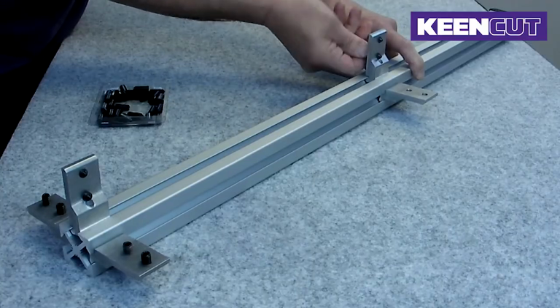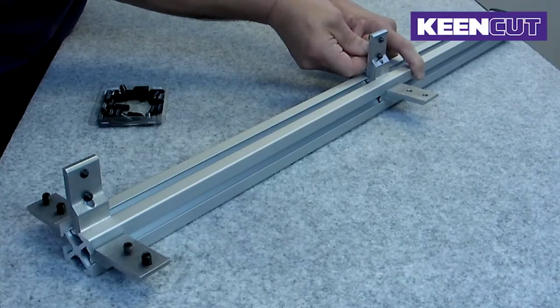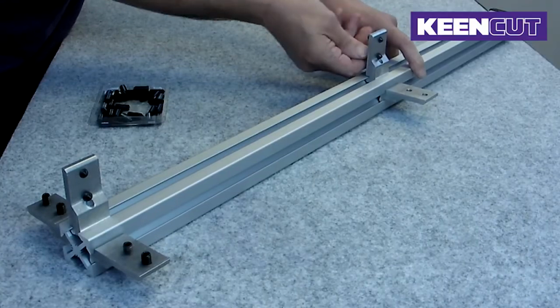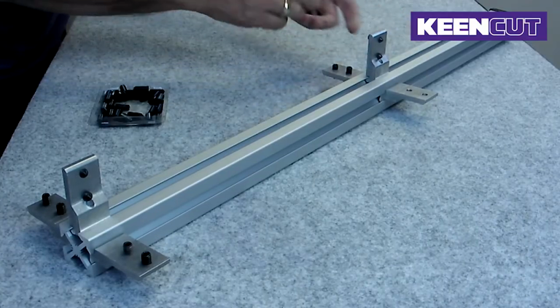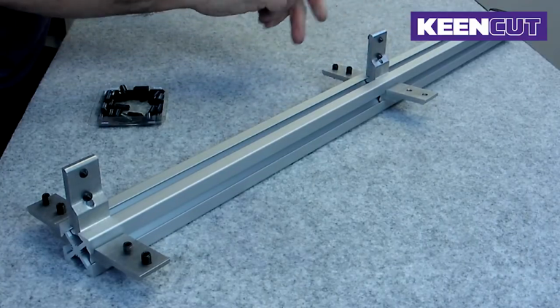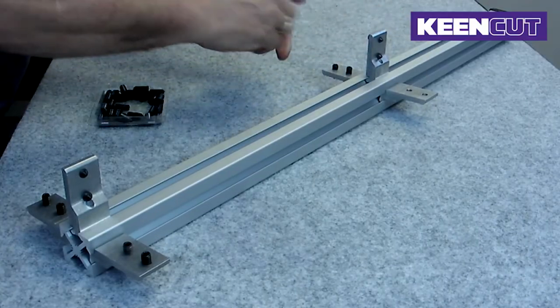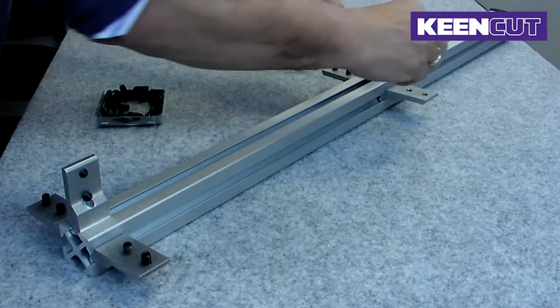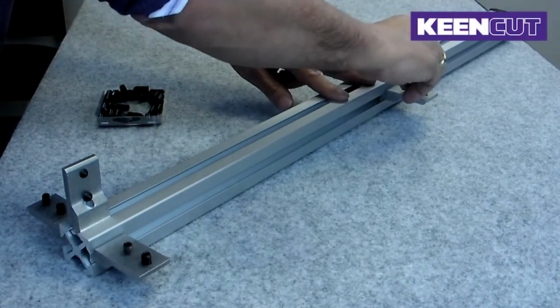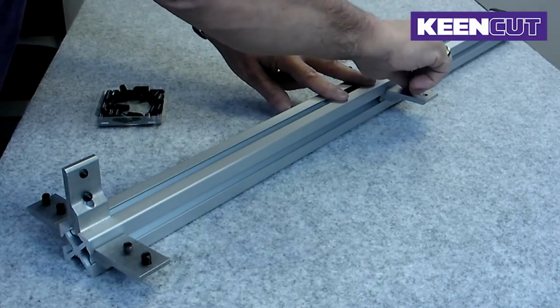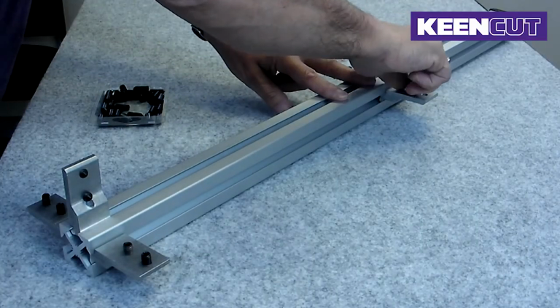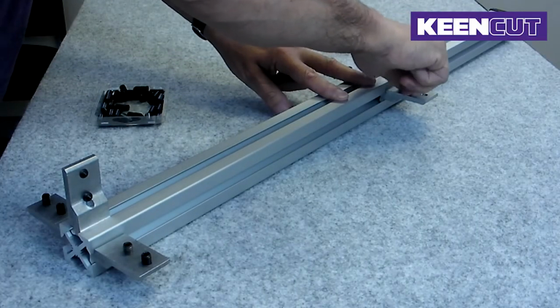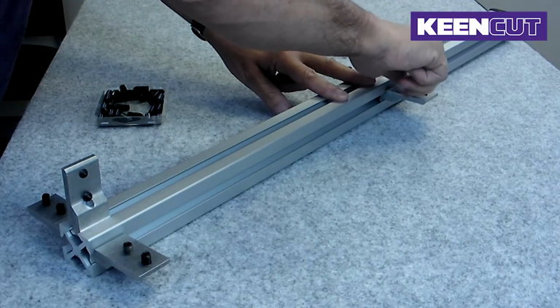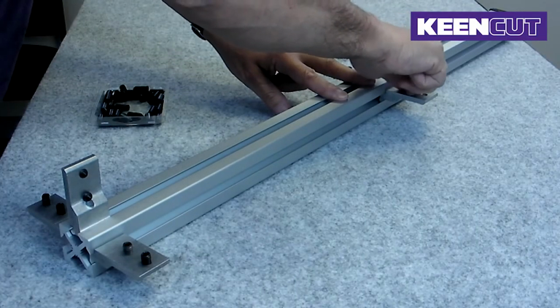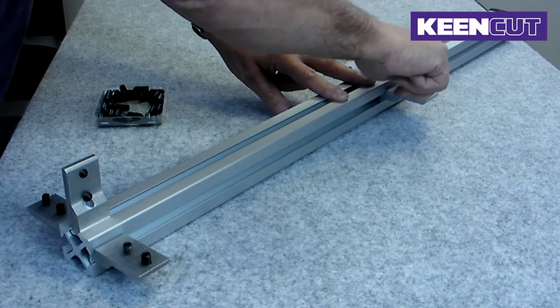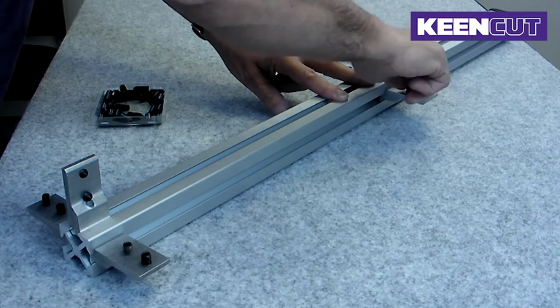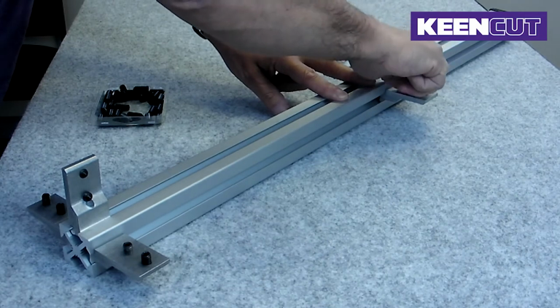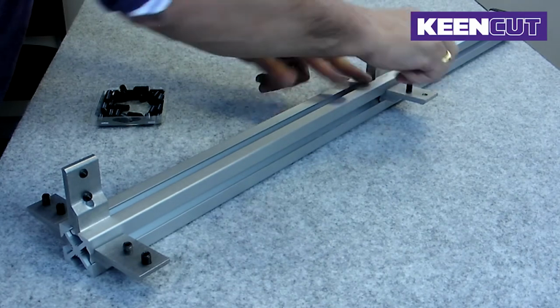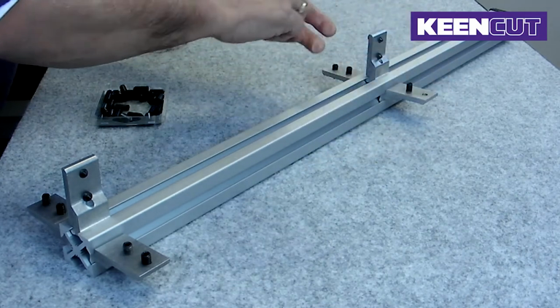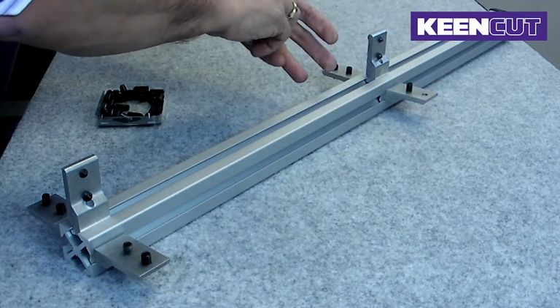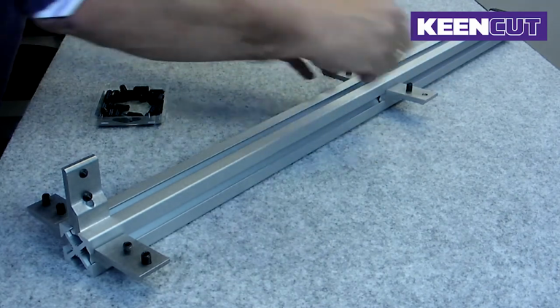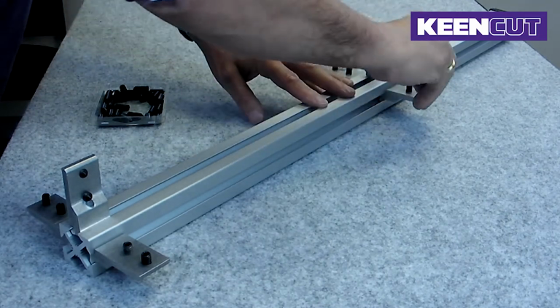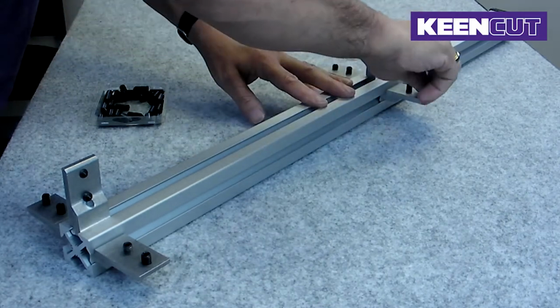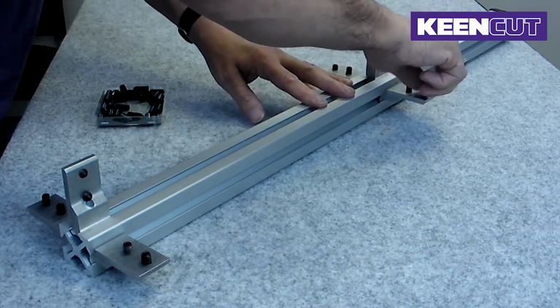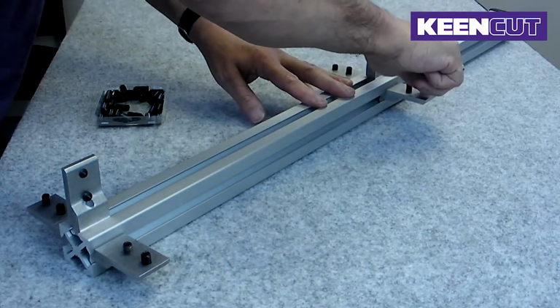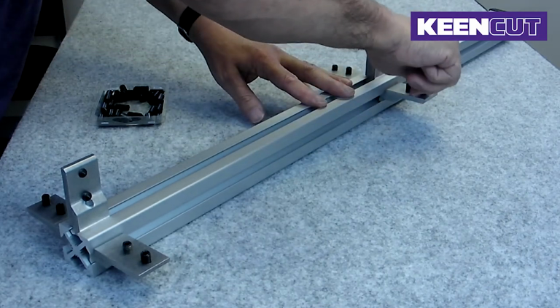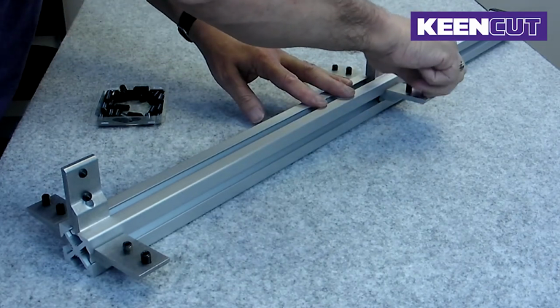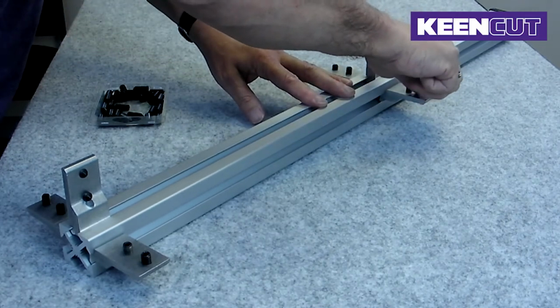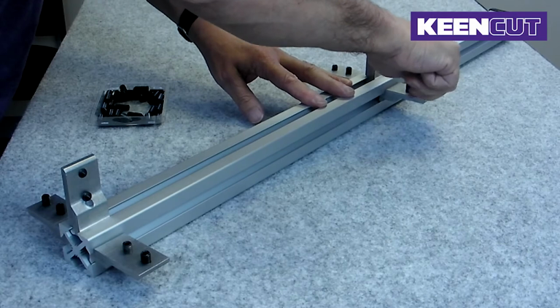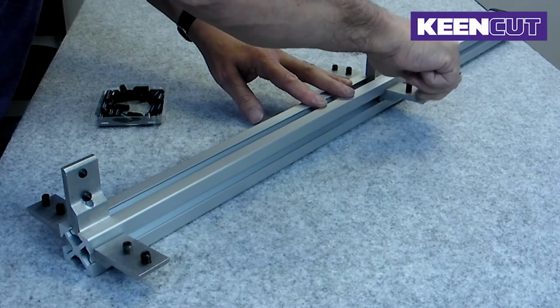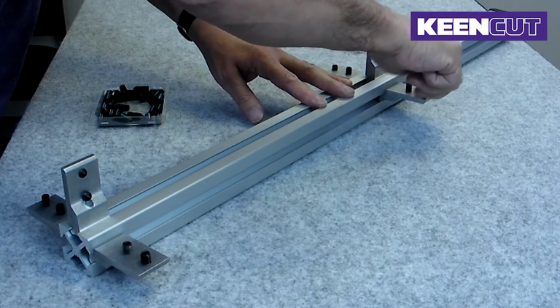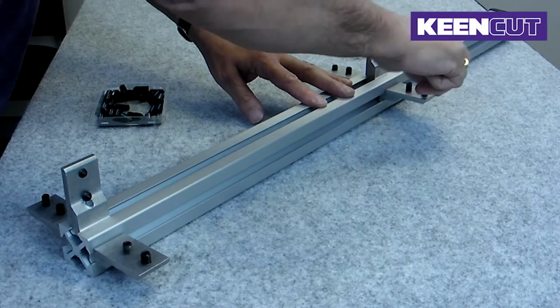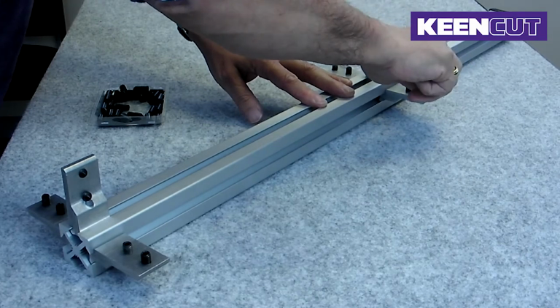Insert two grub screws into each joining bracket from the side with the flat face. The tip of the grub screw should enter the hole first. Screw in the grub screws only two to three turns.